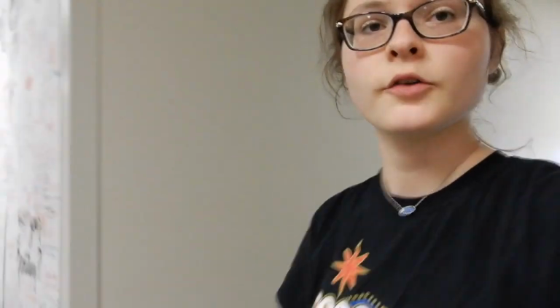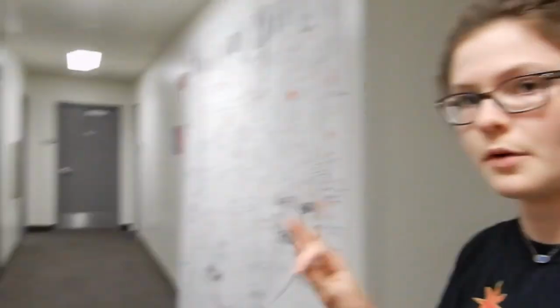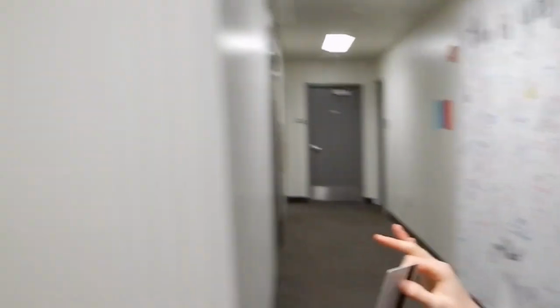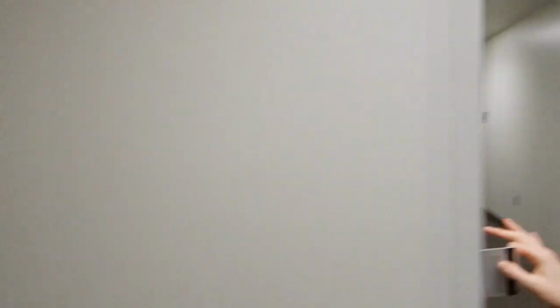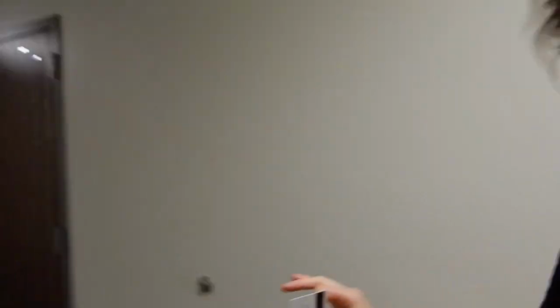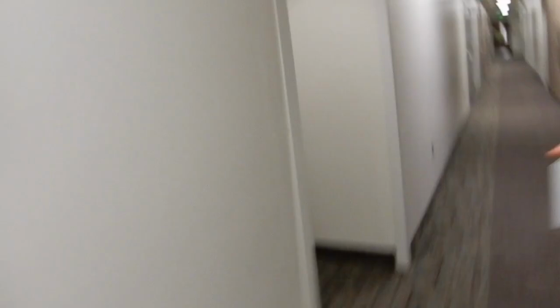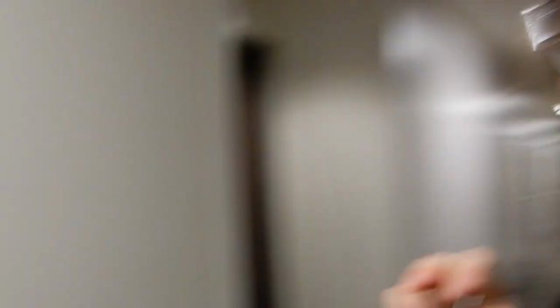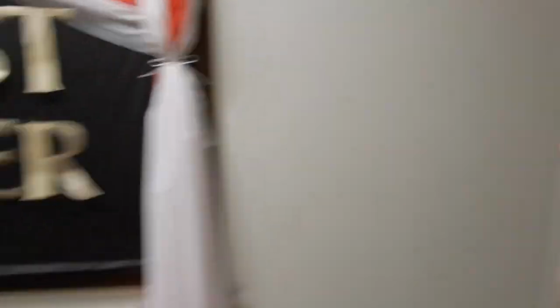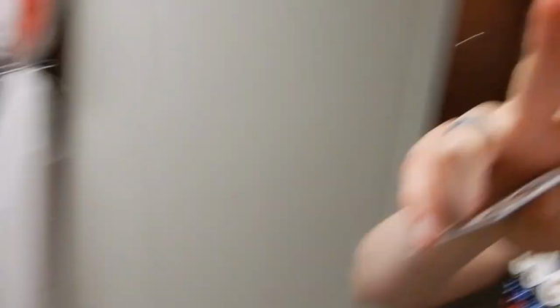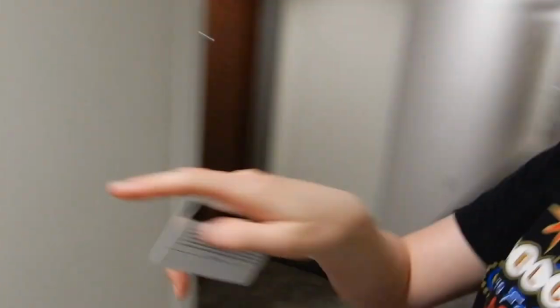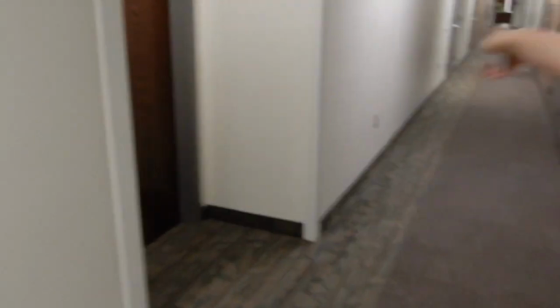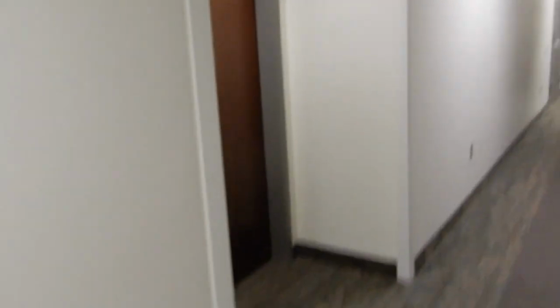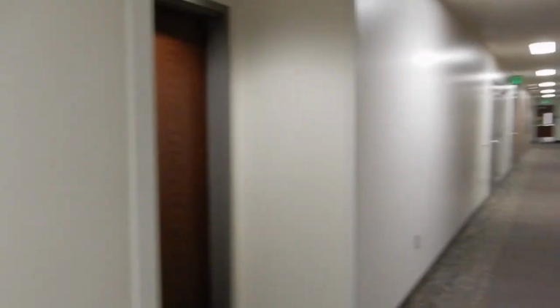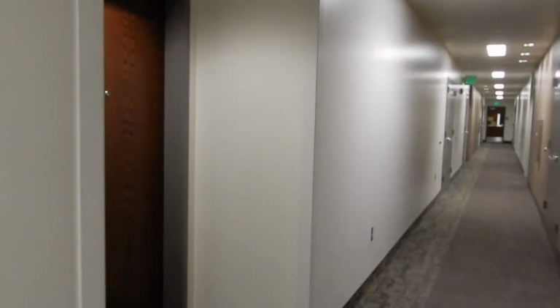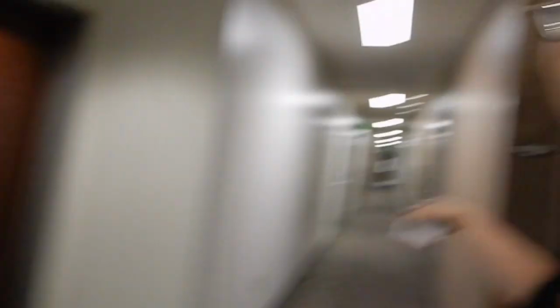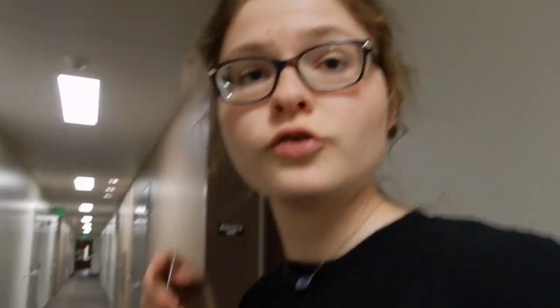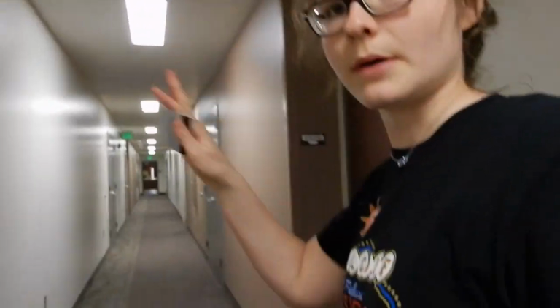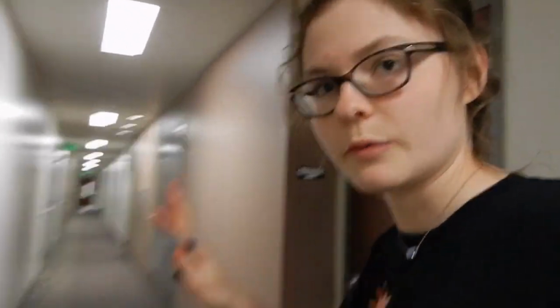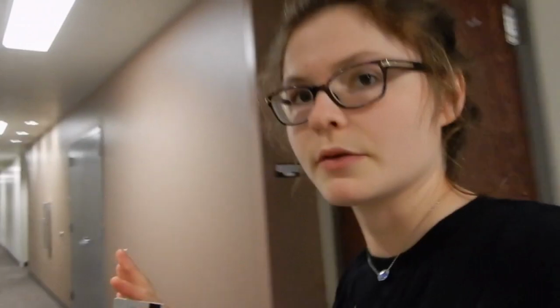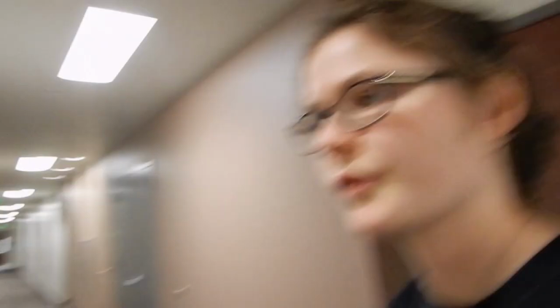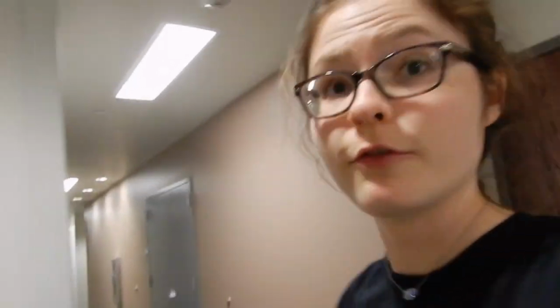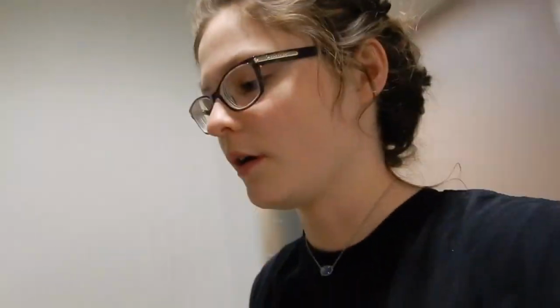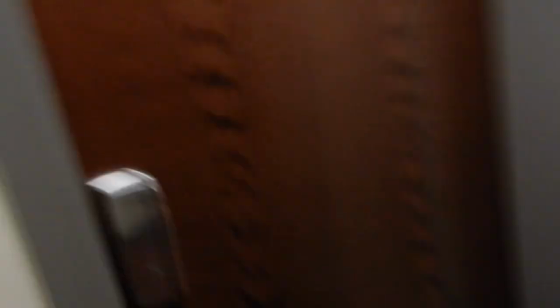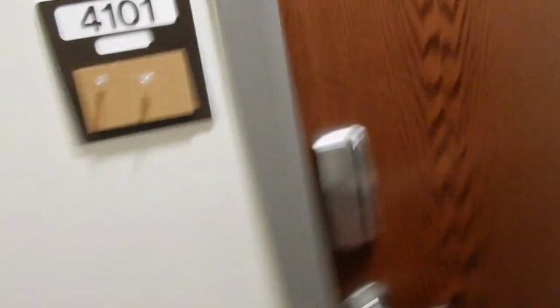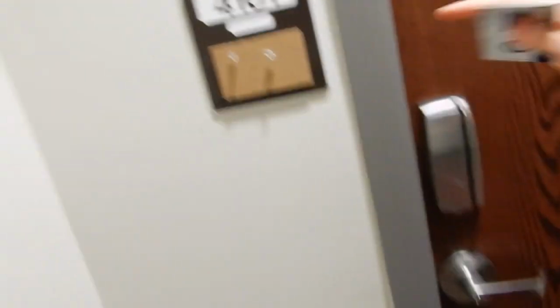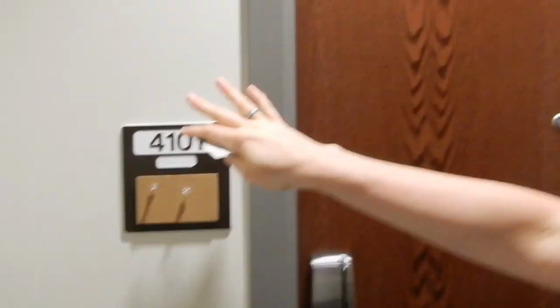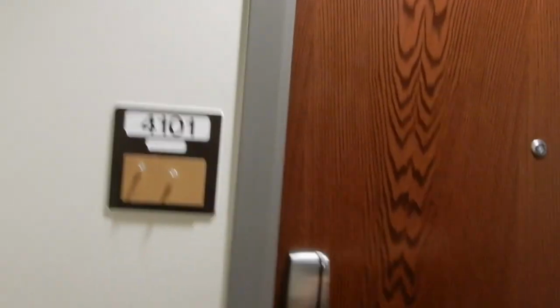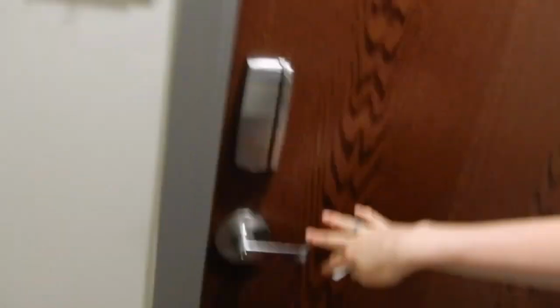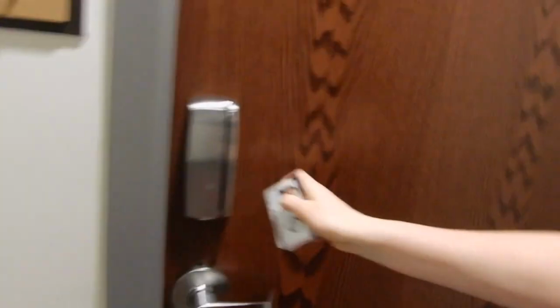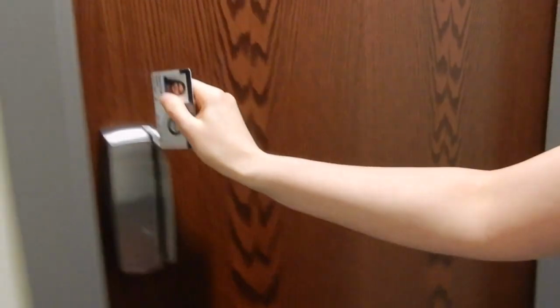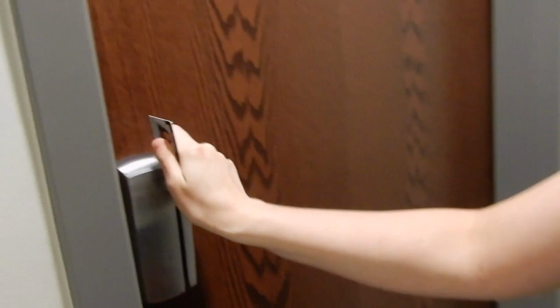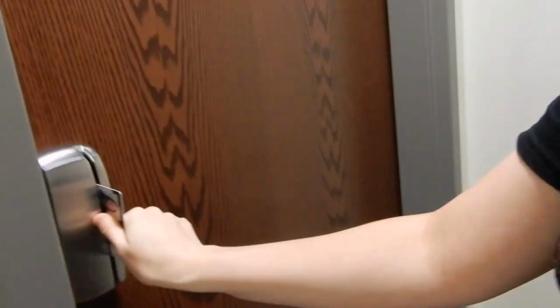So when you walk down the hallway, there's a bunch of different rooms. On either side, there's usually about six people per room, some have four, and you have a little note board and a little card slot that you open with your ID.